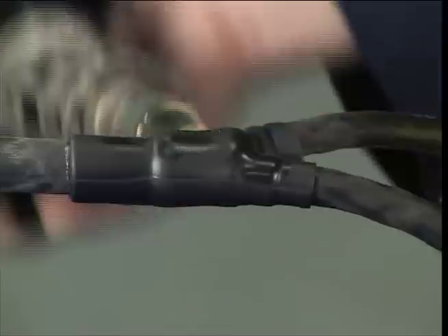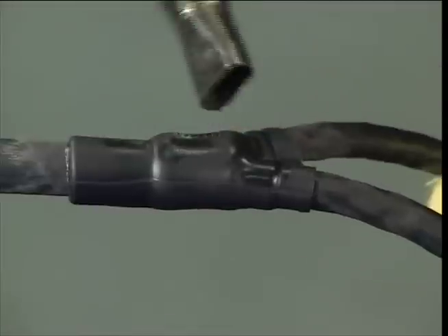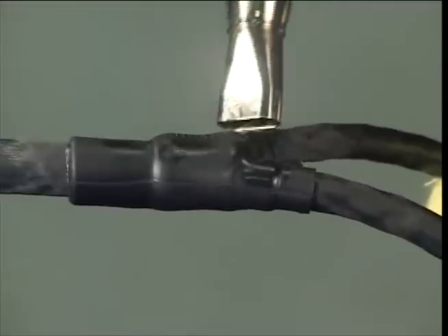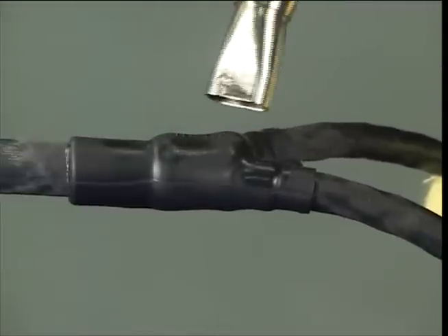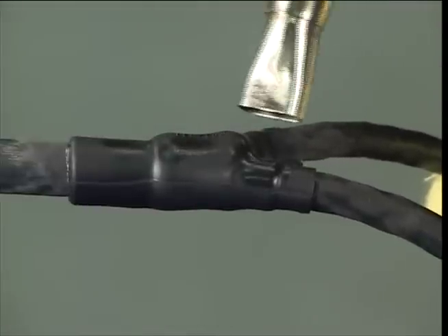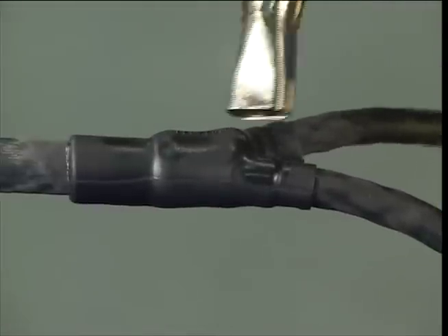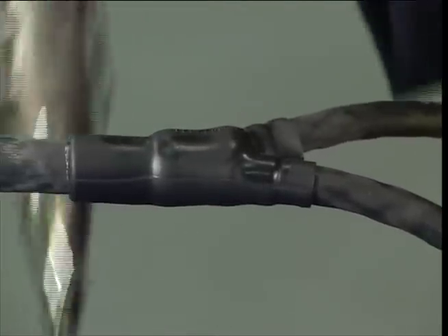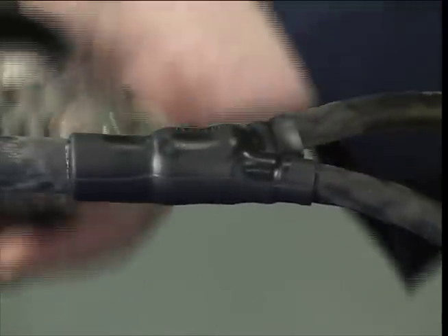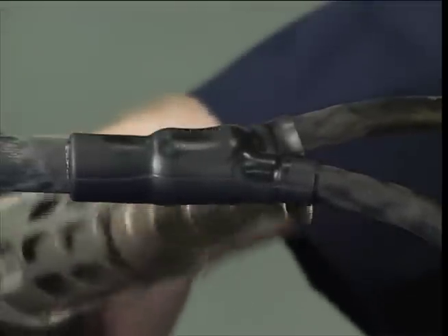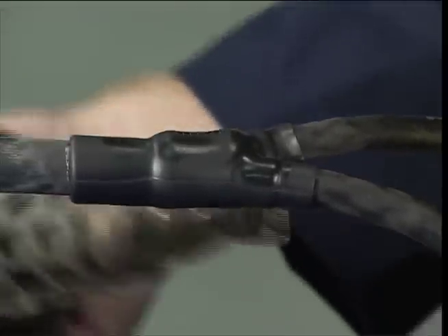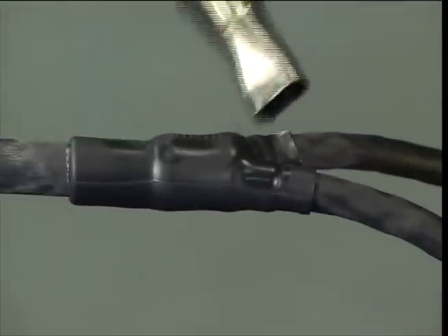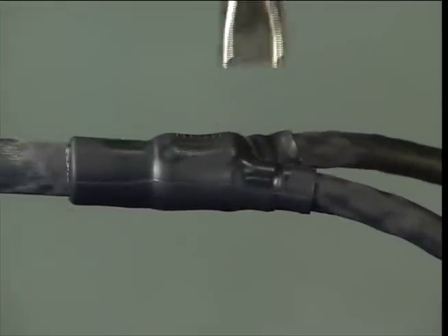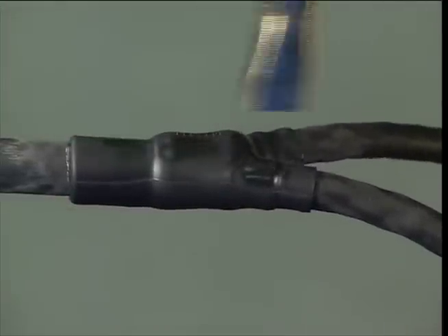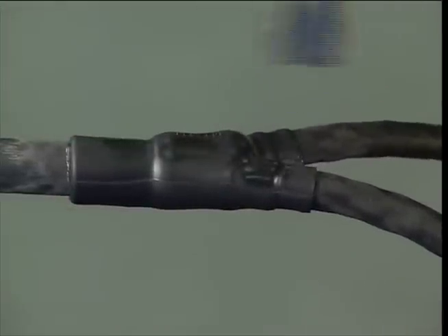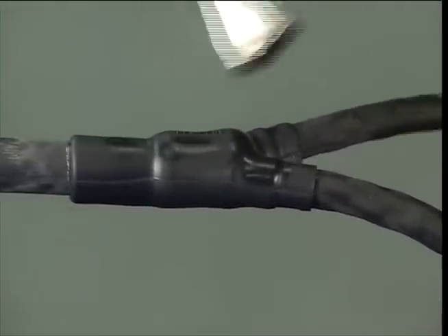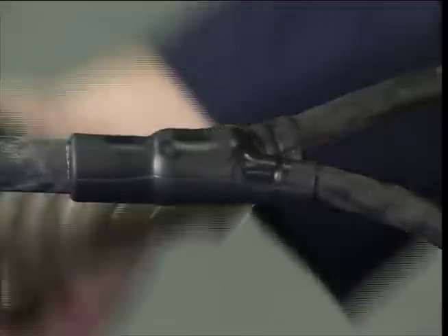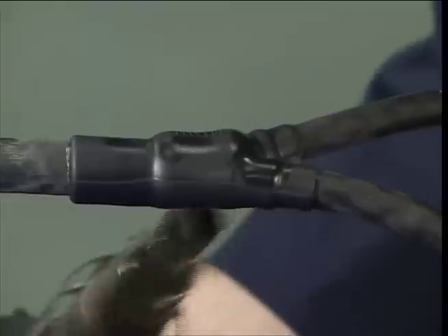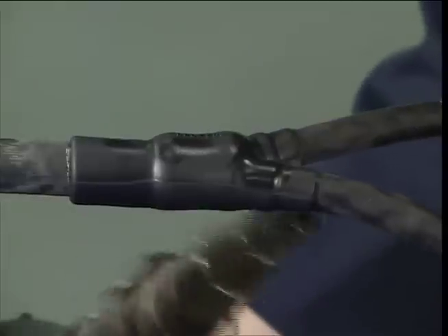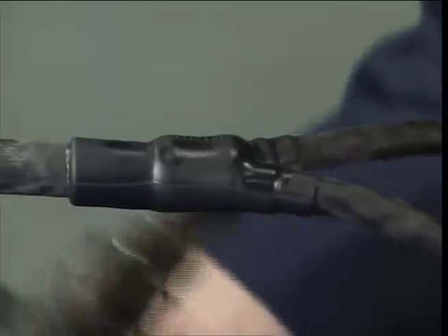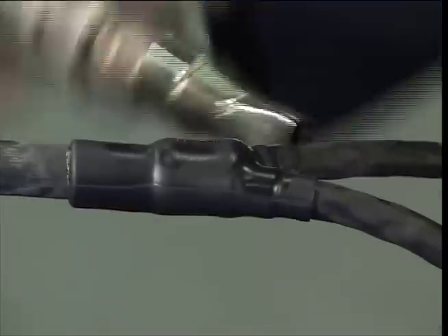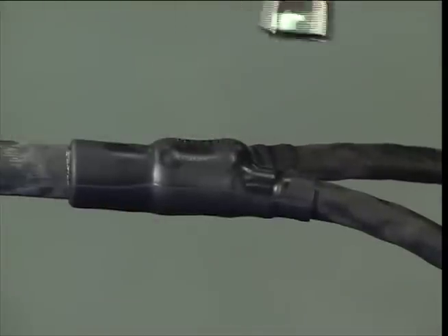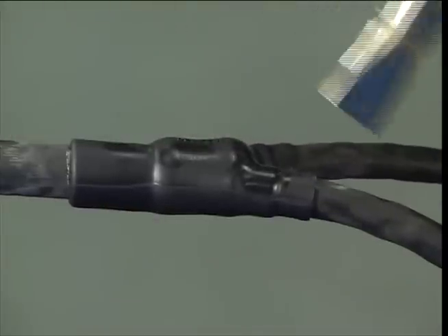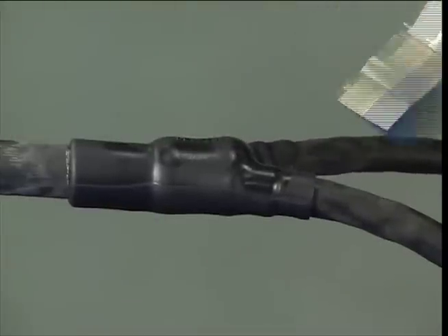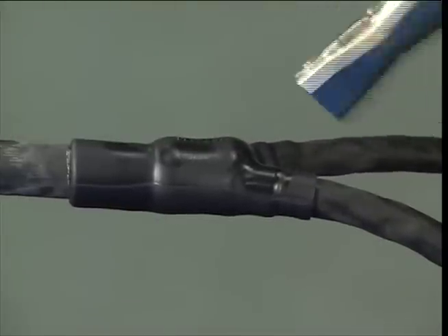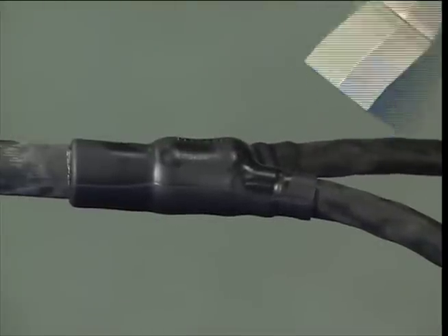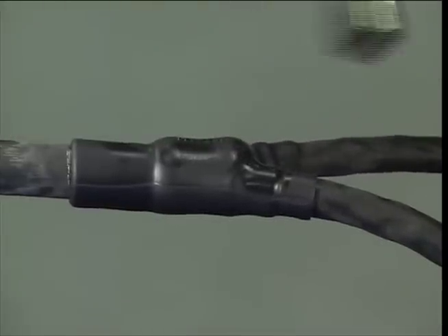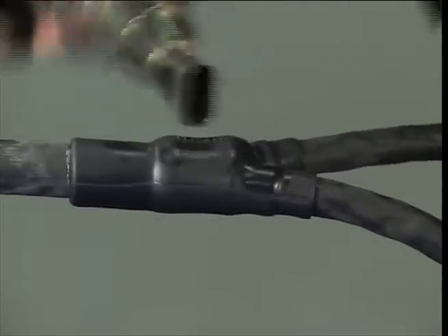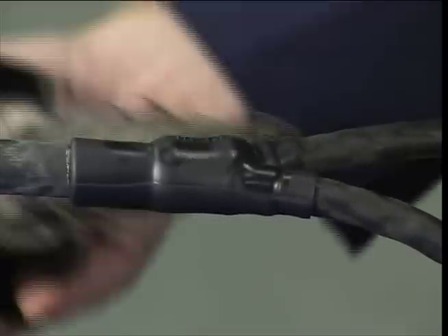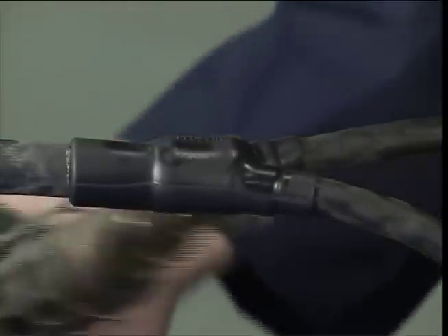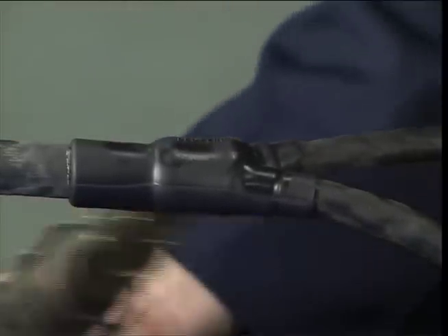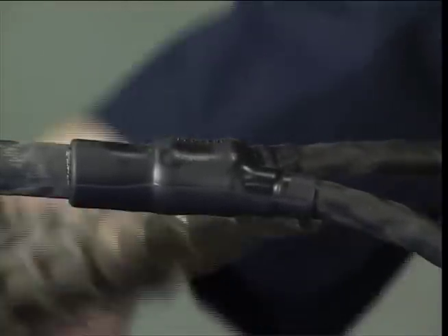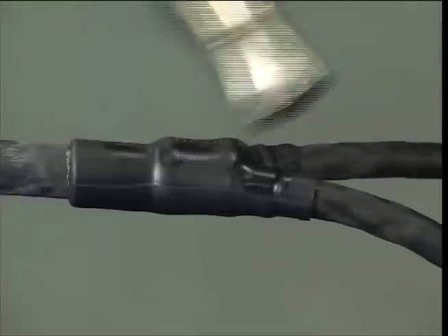It may be necessary to reheat the area between outlets until the required shape has been fully formed. For best results, the moulded part should be installed as a continuous operation.